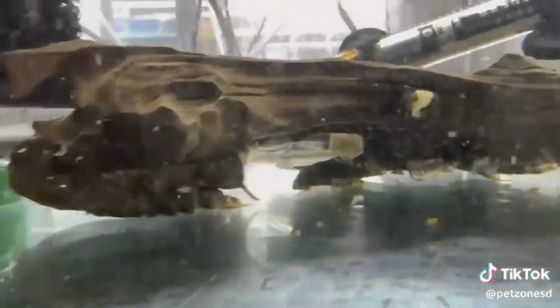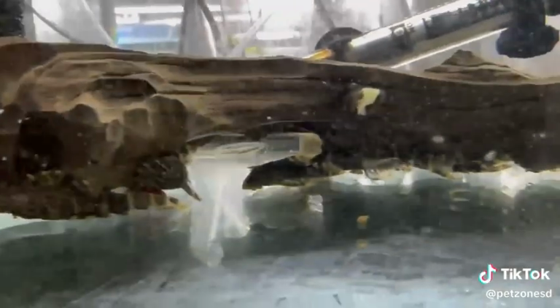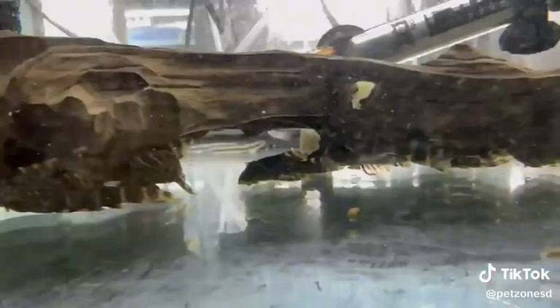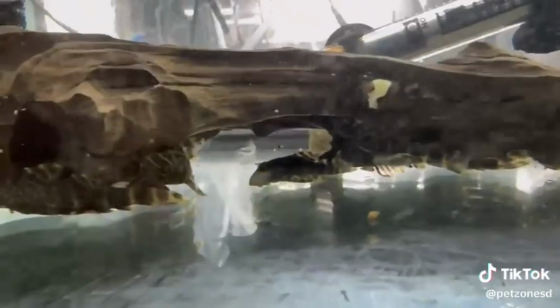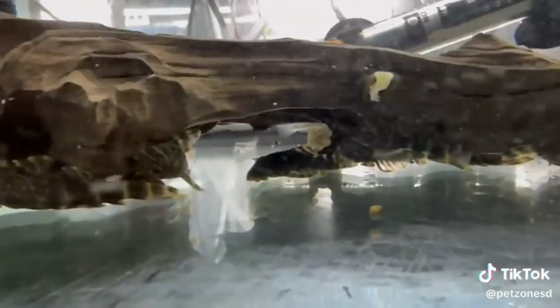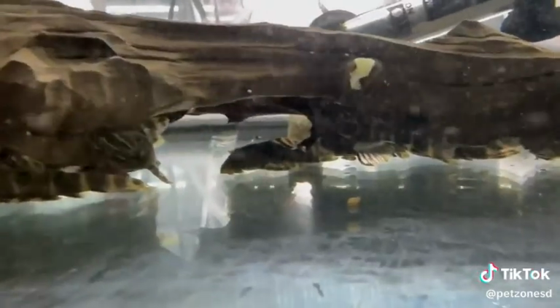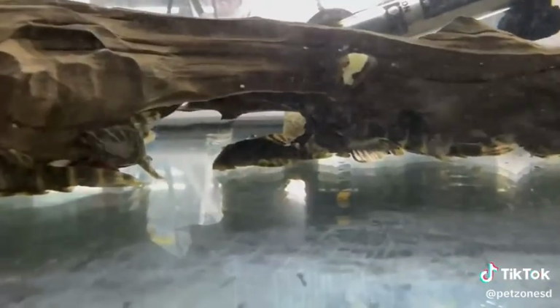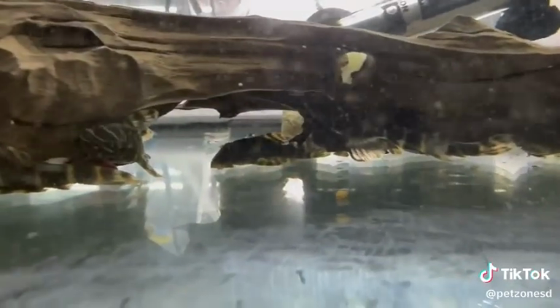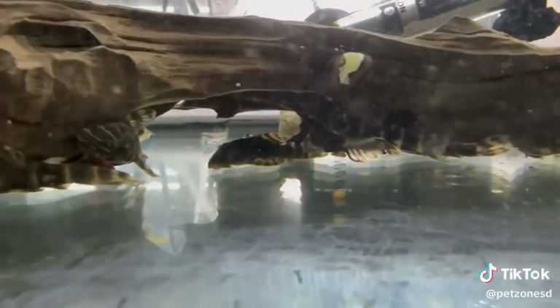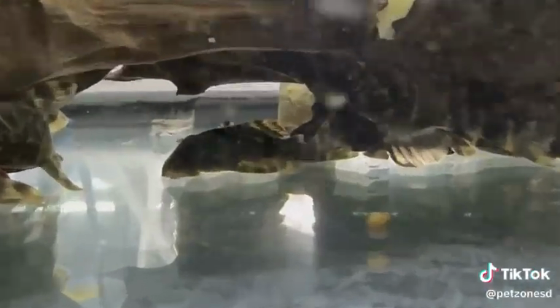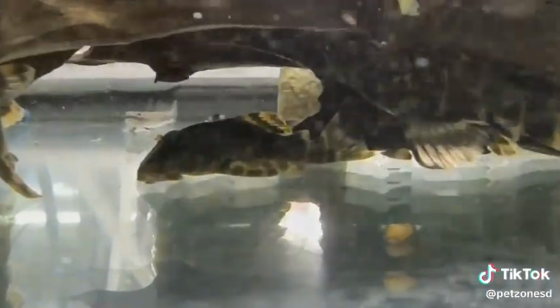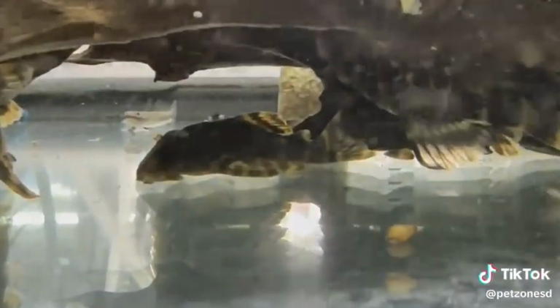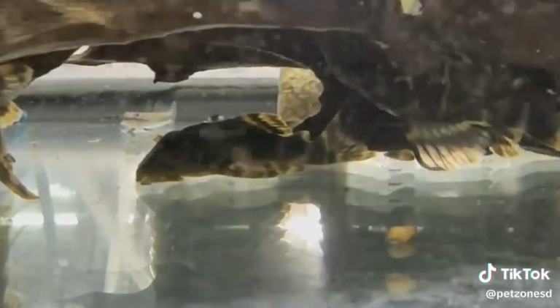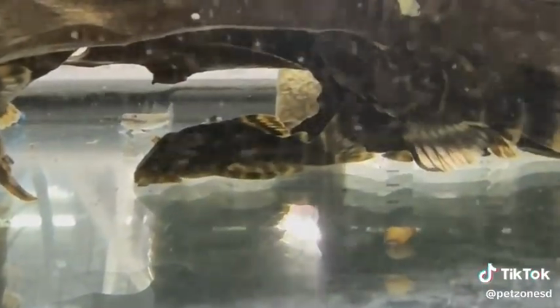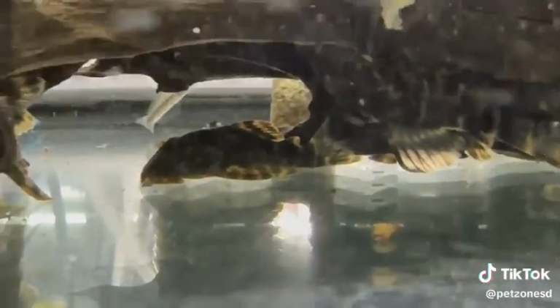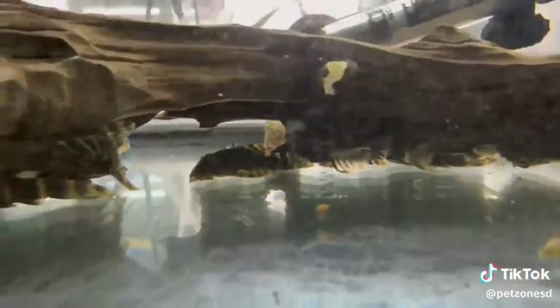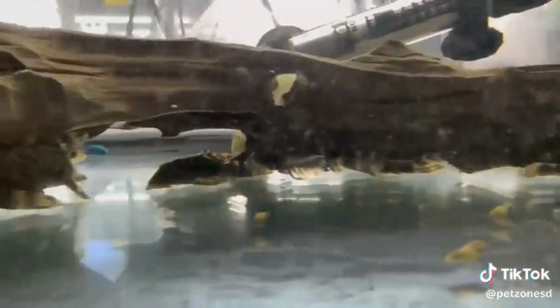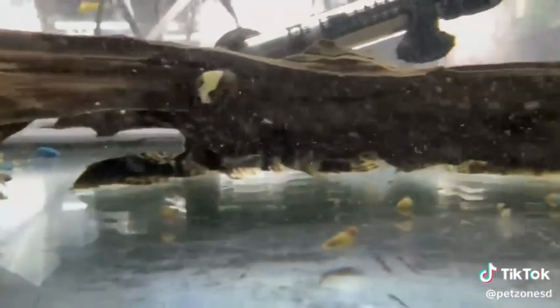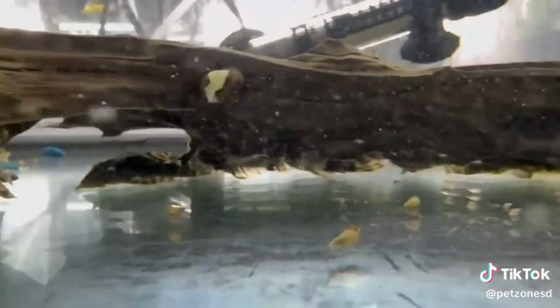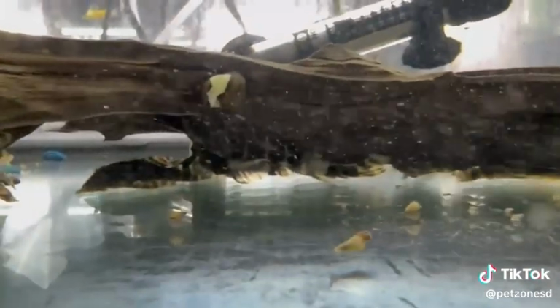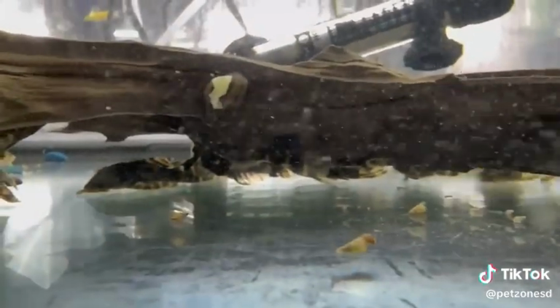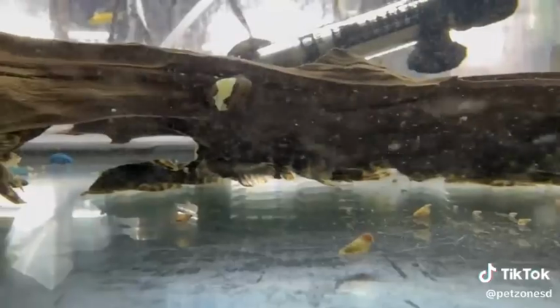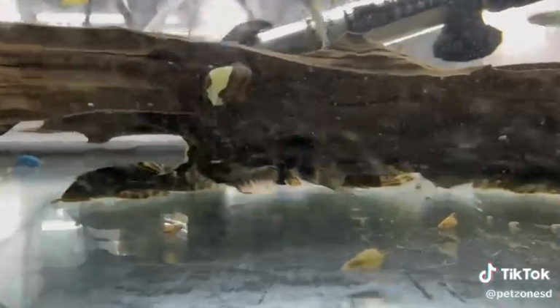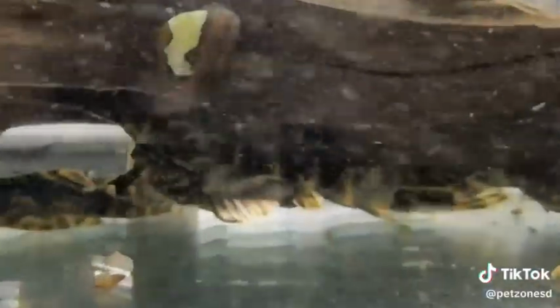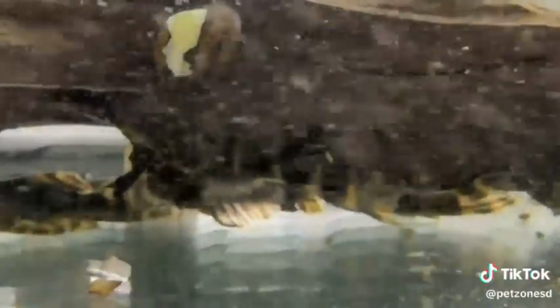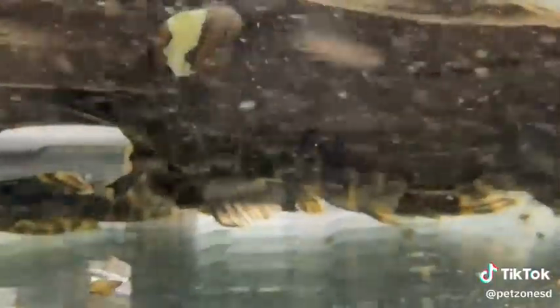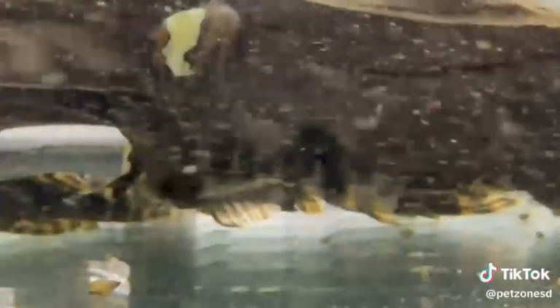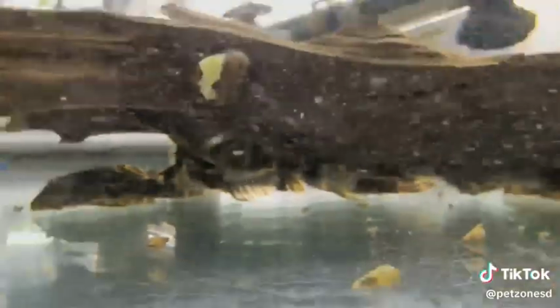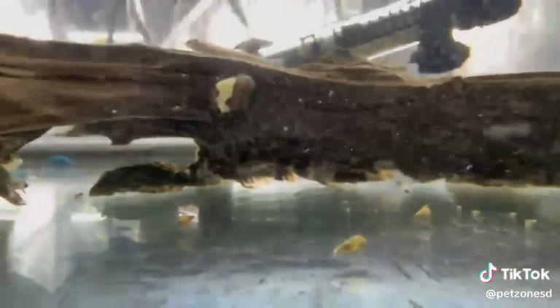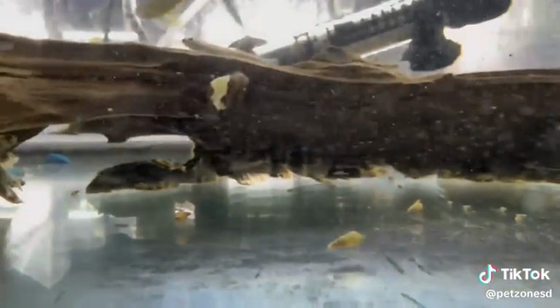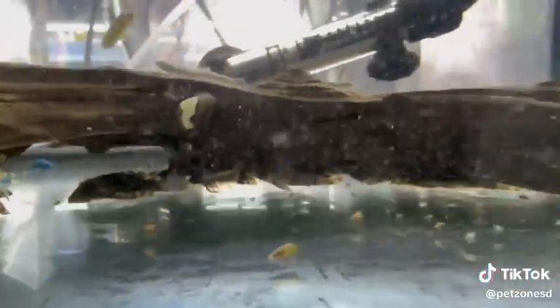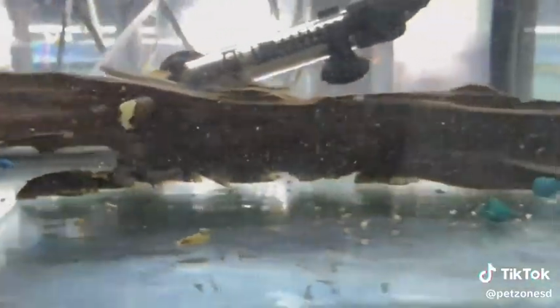They do appreciate having lots of driftwood to hide on and eat. These guys also need worms and other types of sinking wafers, as they don't just eat algae. They're an awesome and pretty little variety of pleco that is great for the smaller size tanks.